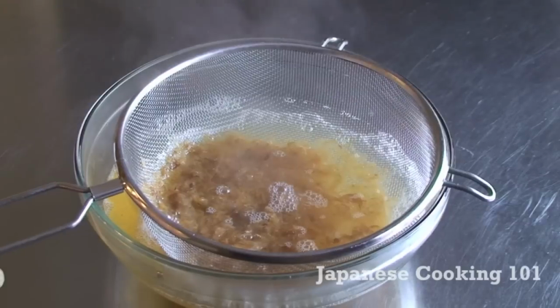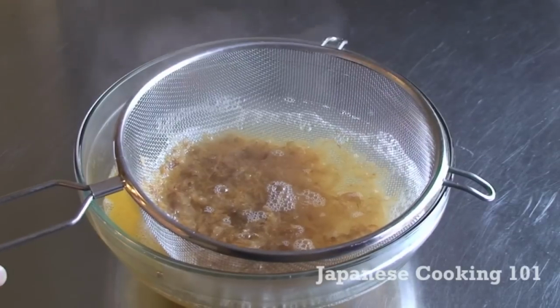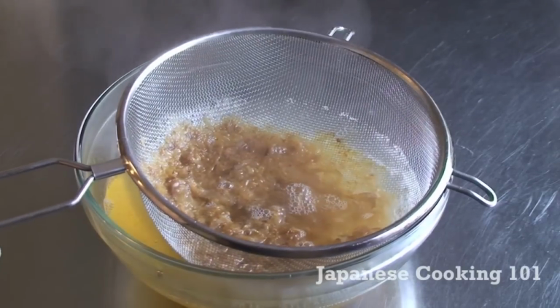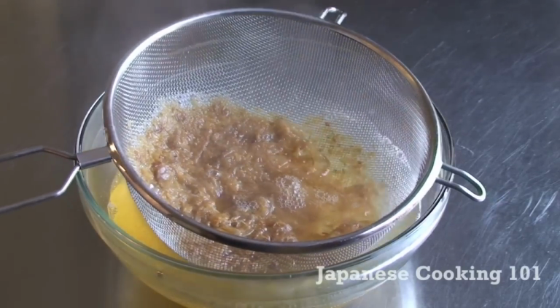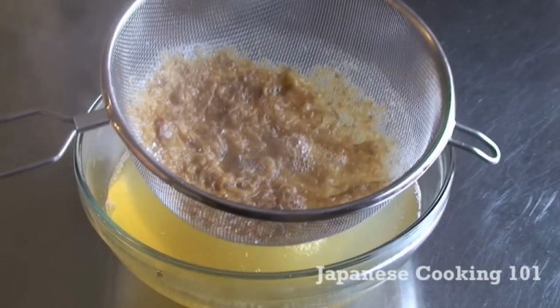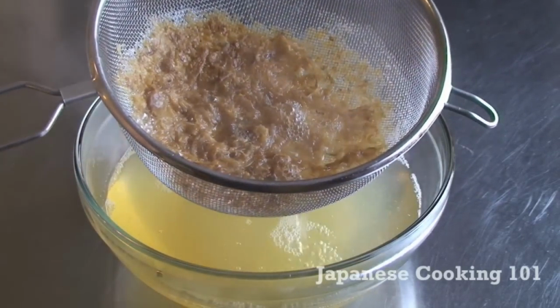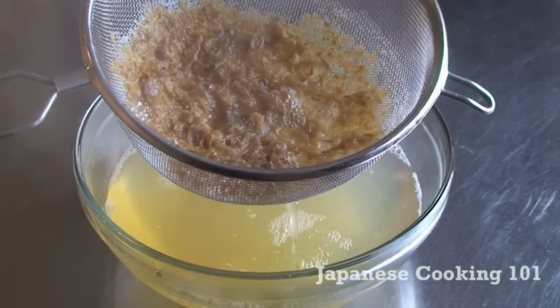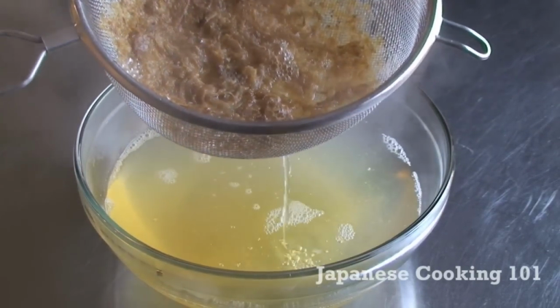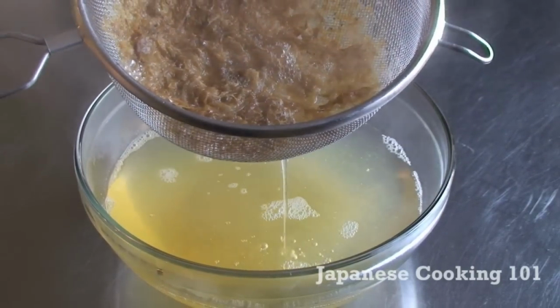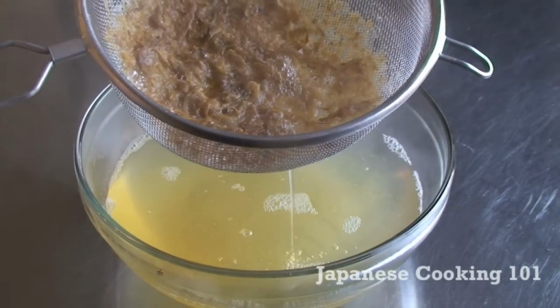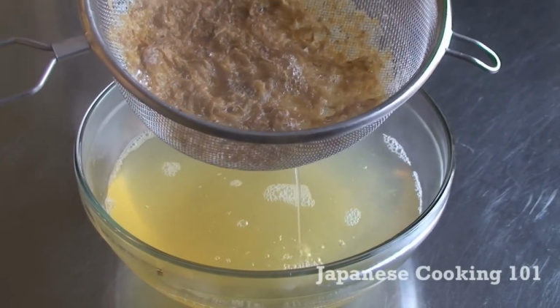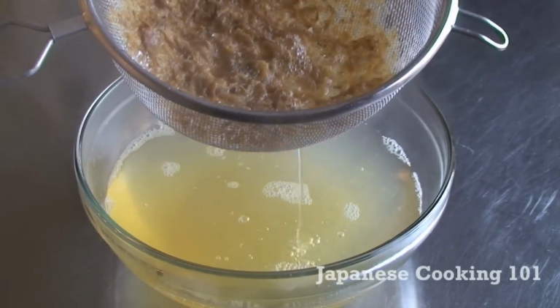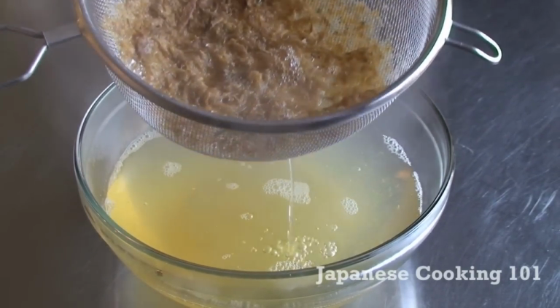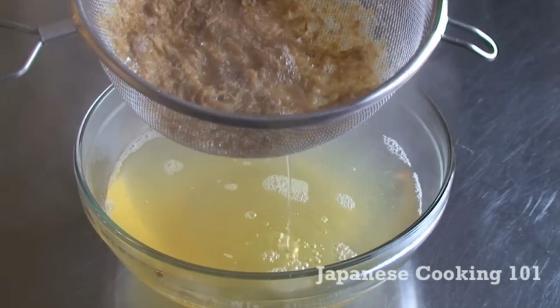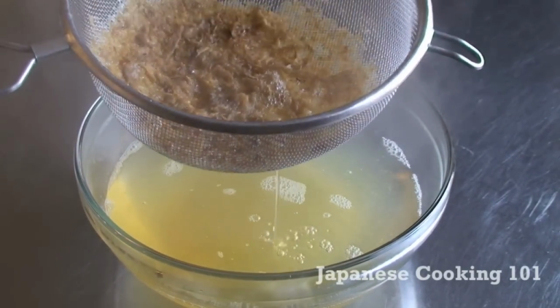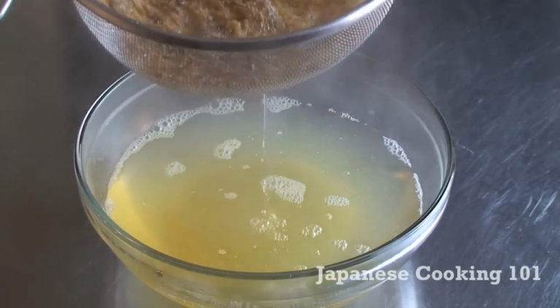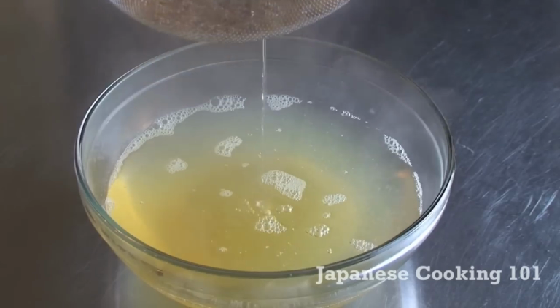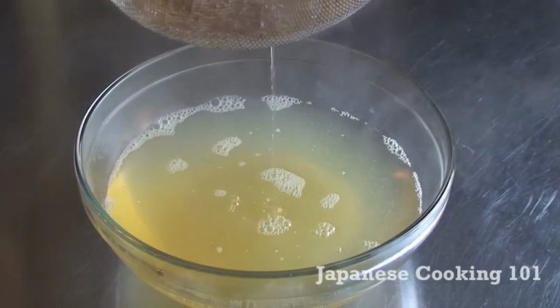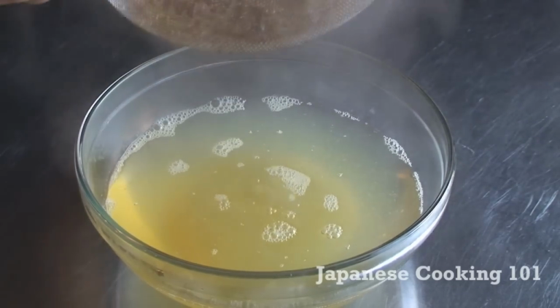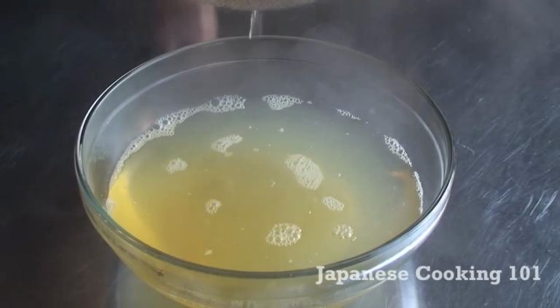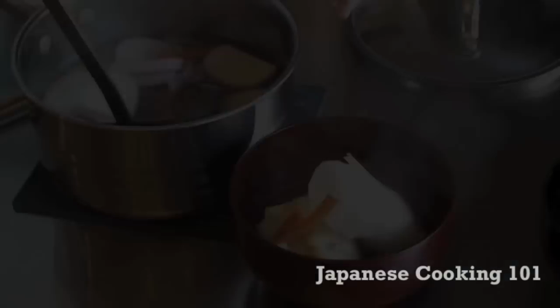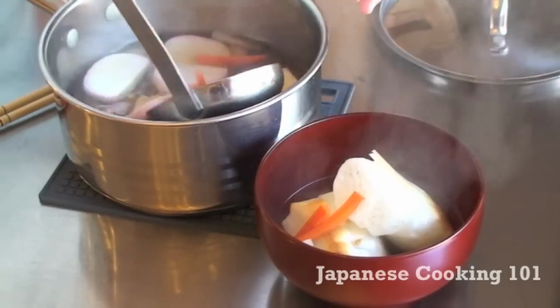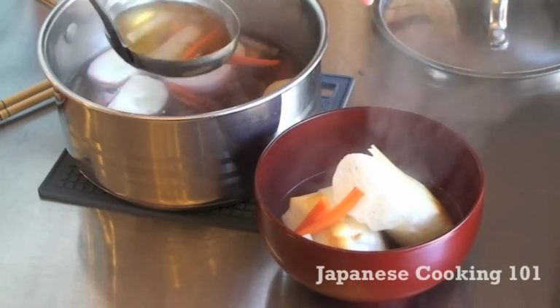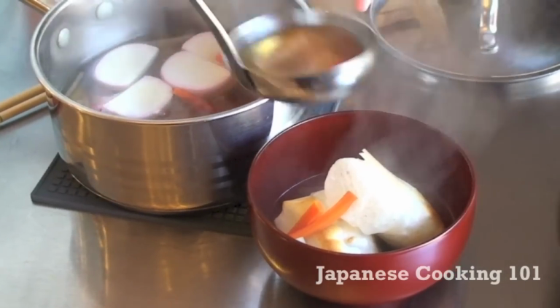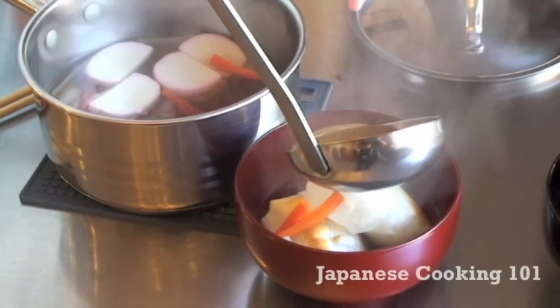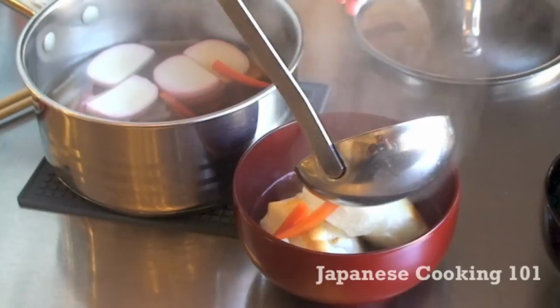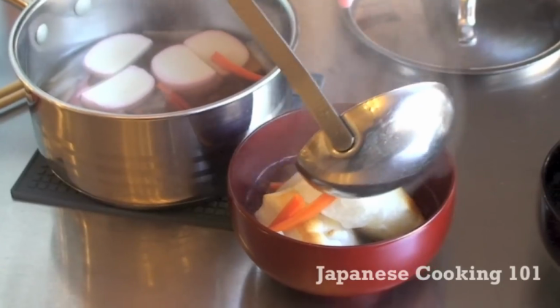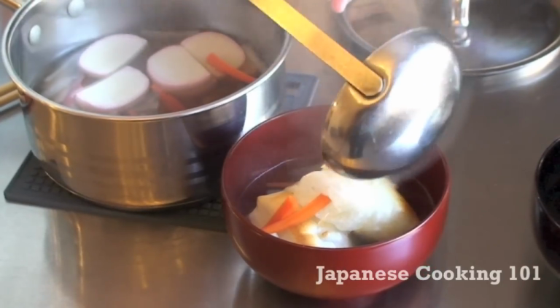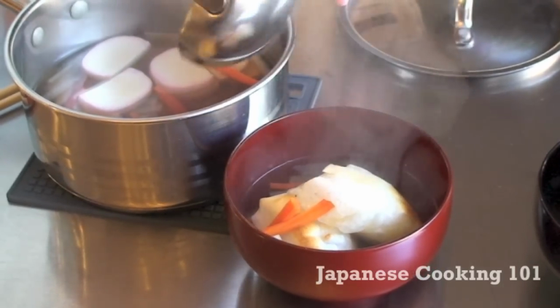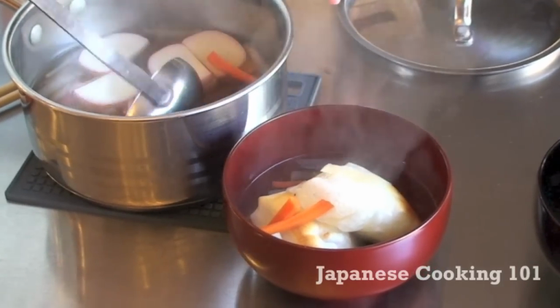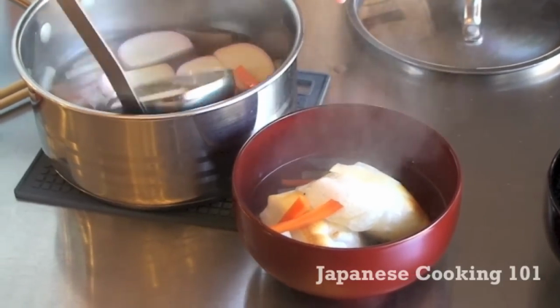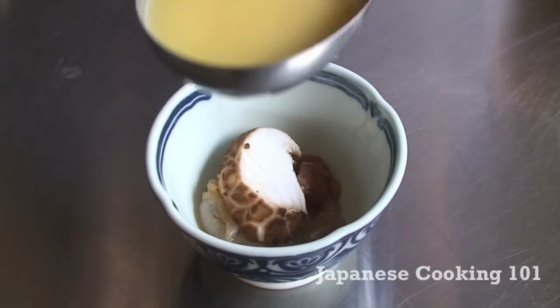That's it. Now you can use this to make all kinds of Japanese dishes. Good dashi requires less seasoning because it has great savory umami taste. Try this Ichiban Dashi next time you make Japanese food.